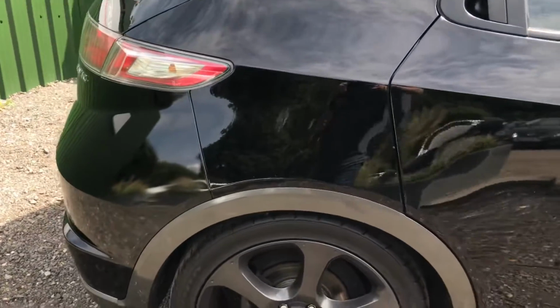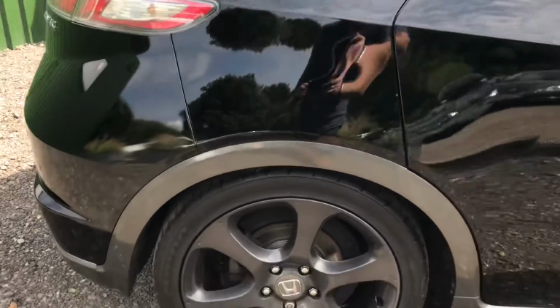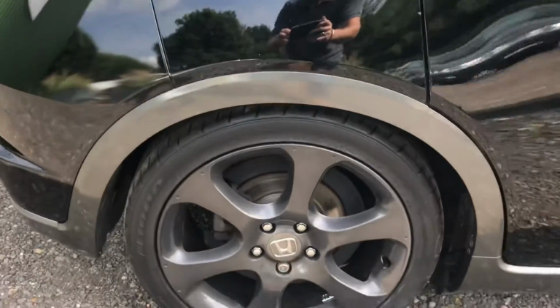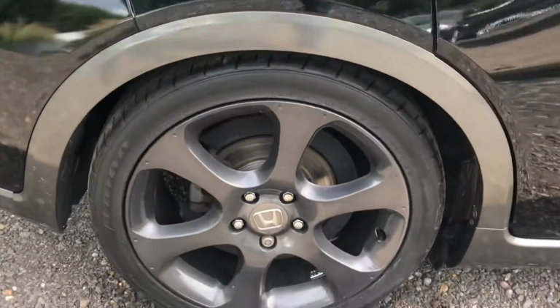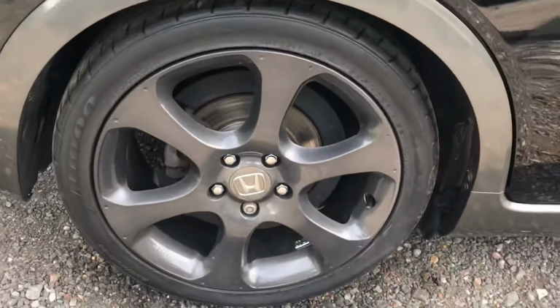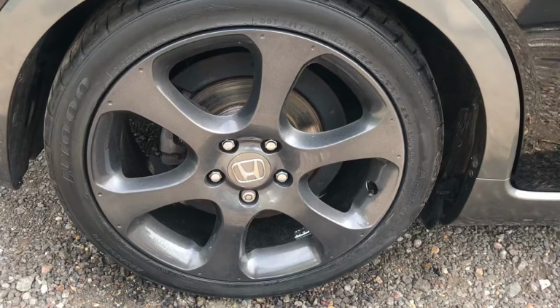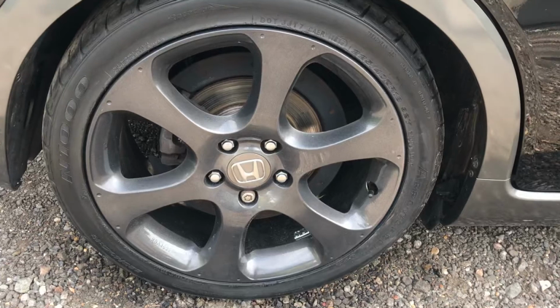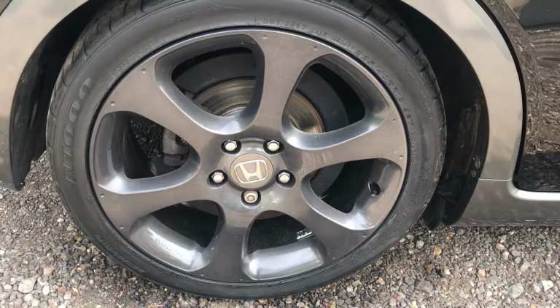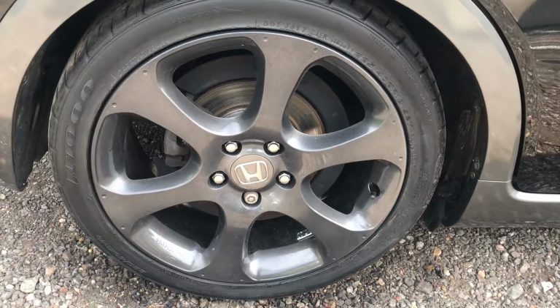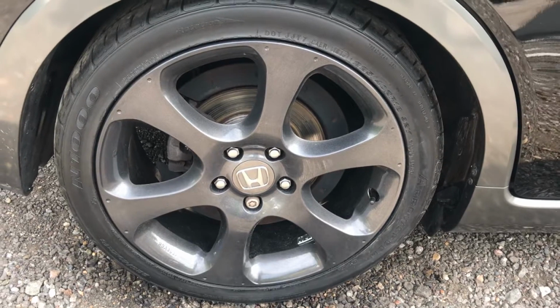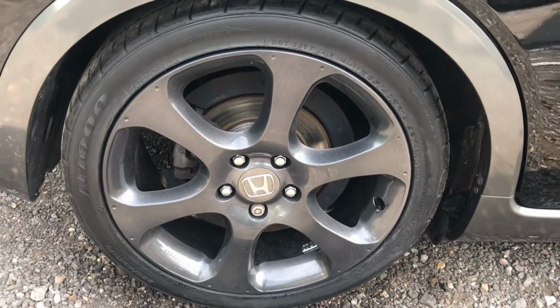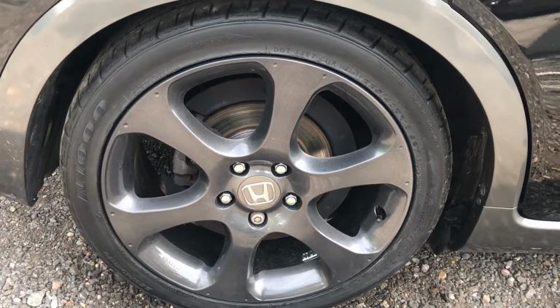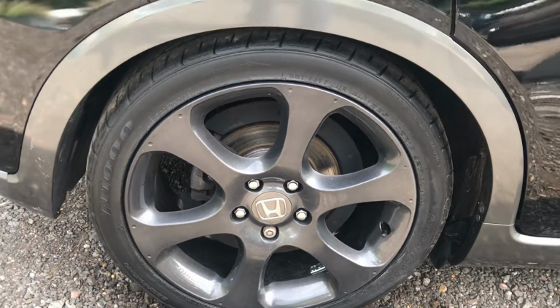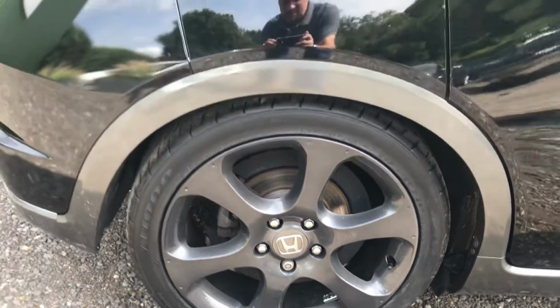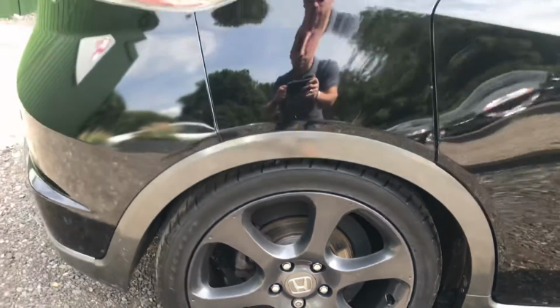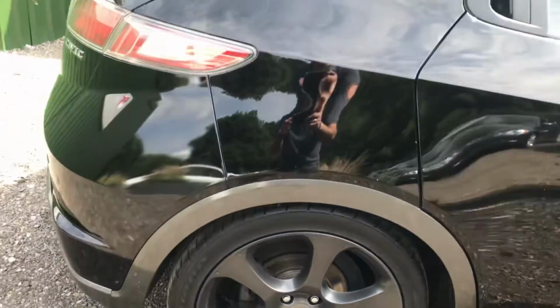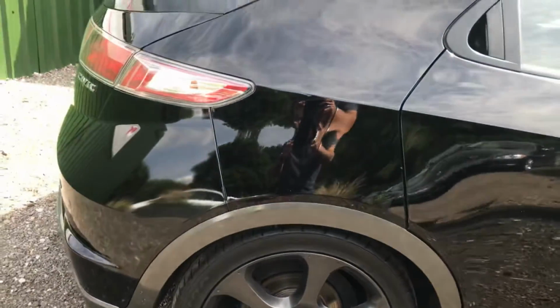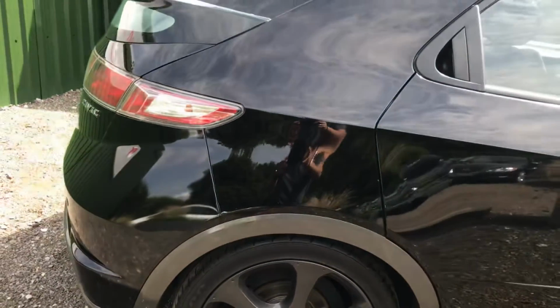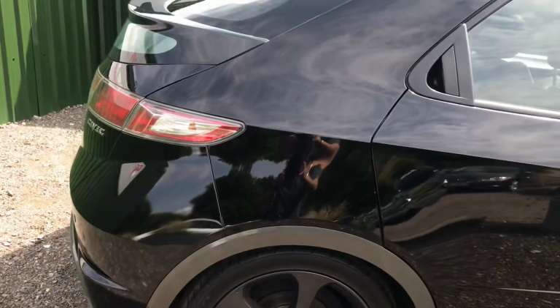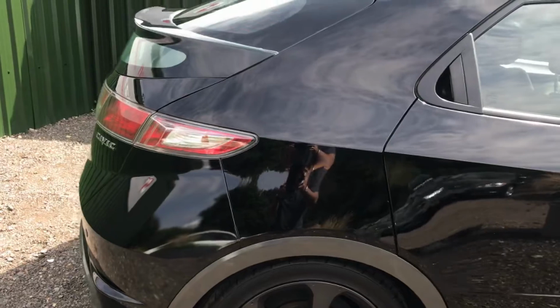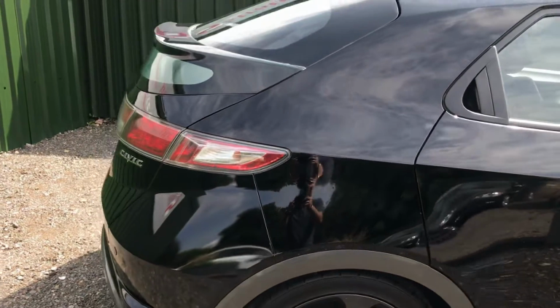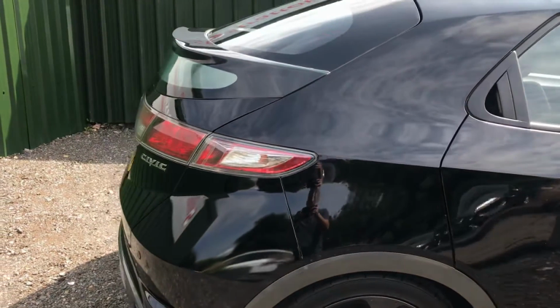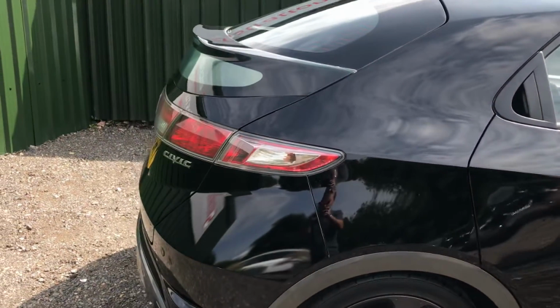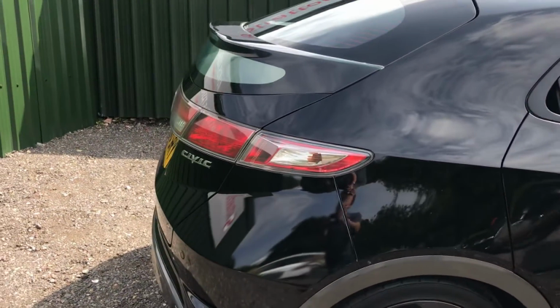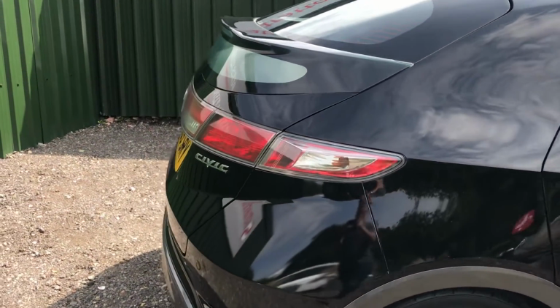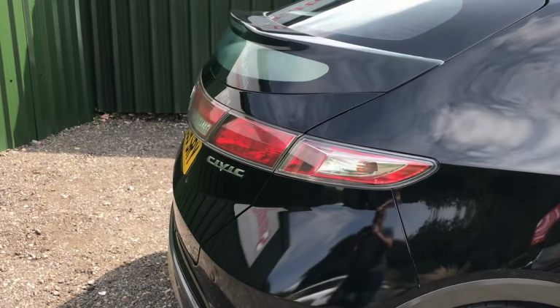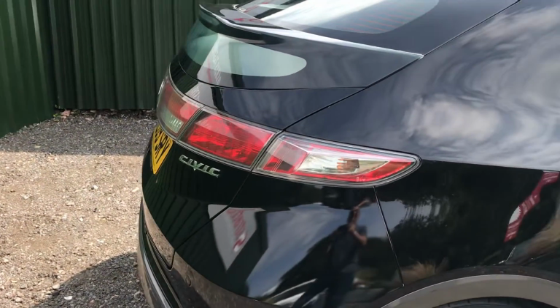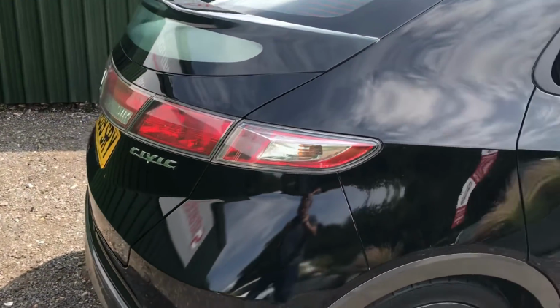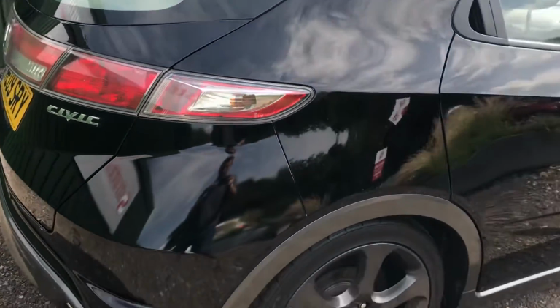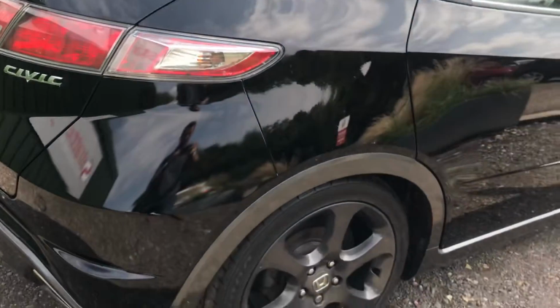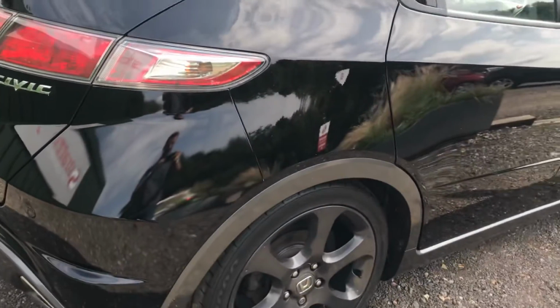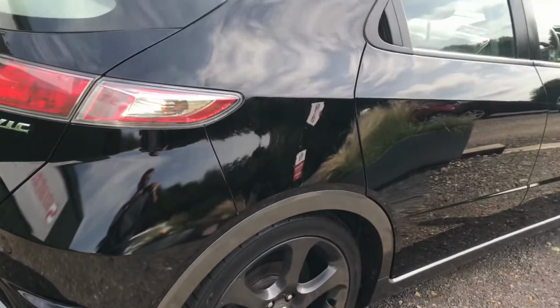We've had all the alloy wheels professionally refurbished. They've been sent off to a company called Spit and Polish, who have acid-dipped them, lathed them, repaired them and painted them. Honda alloys typically corrode, so that has been done.